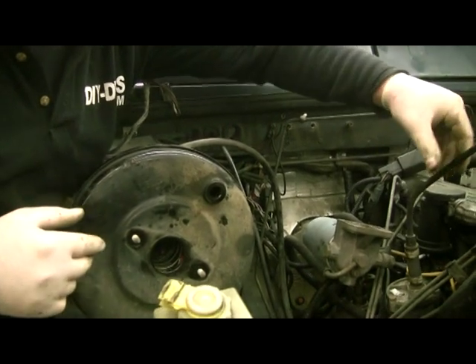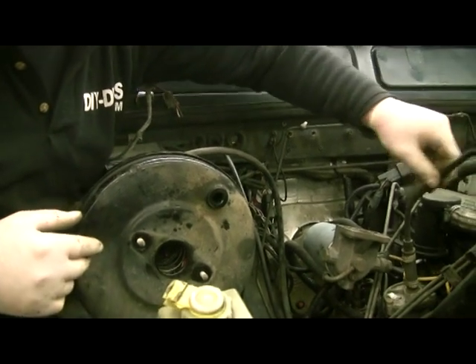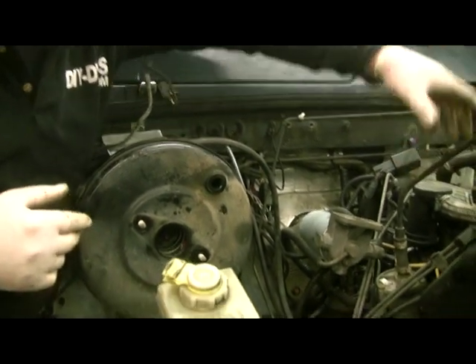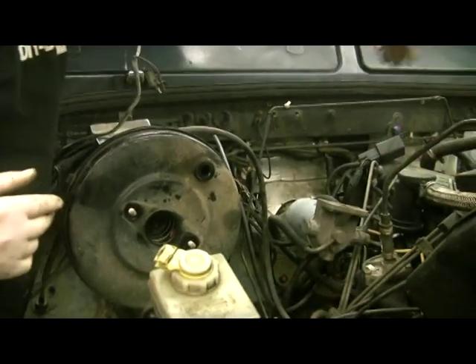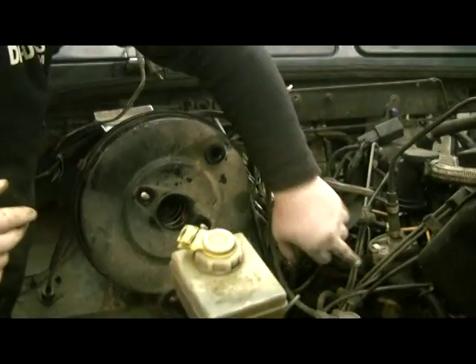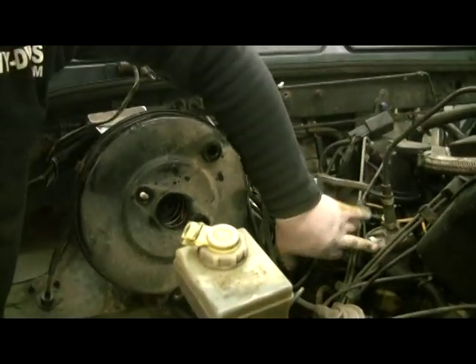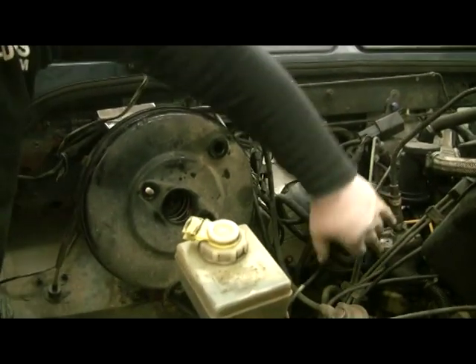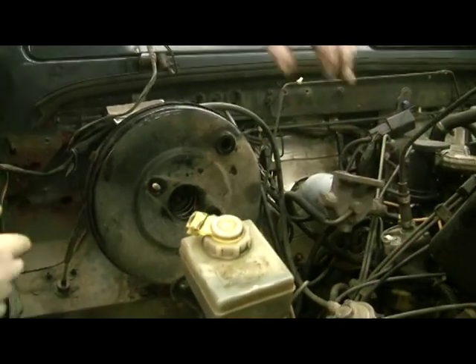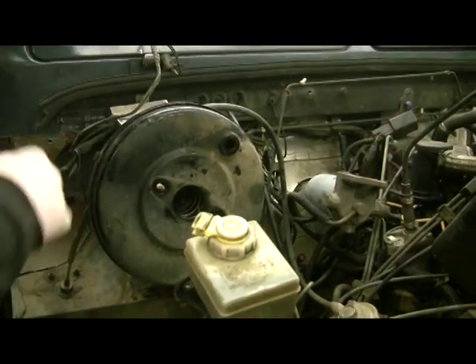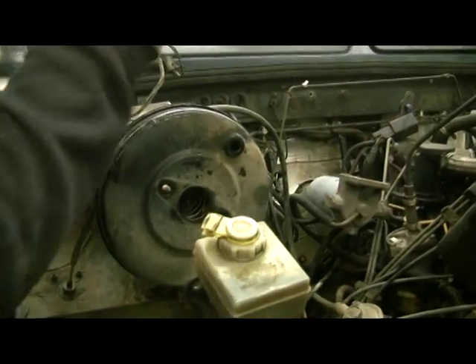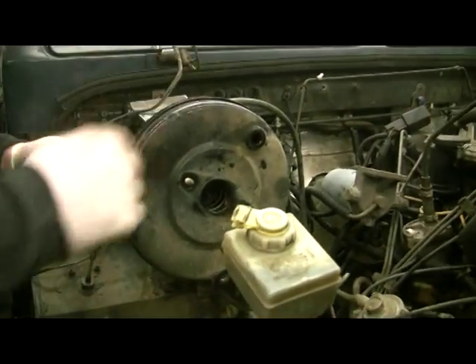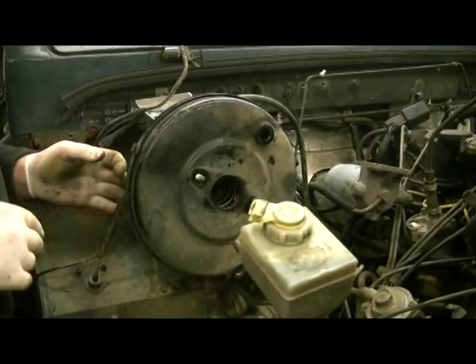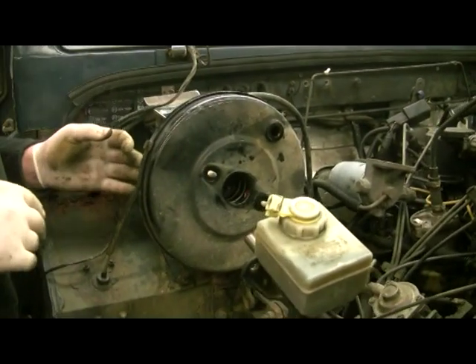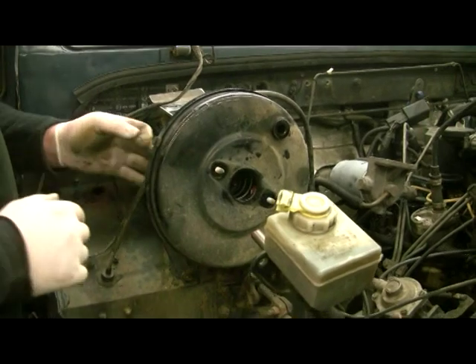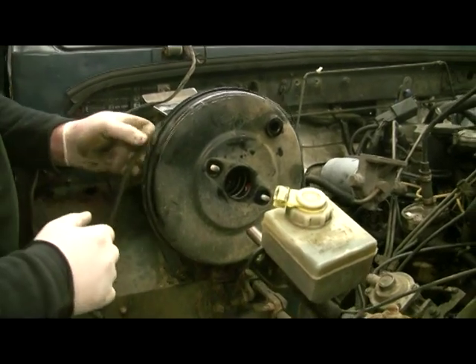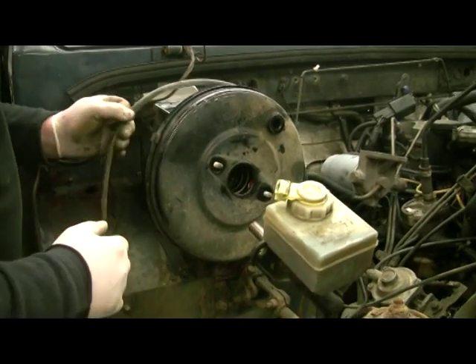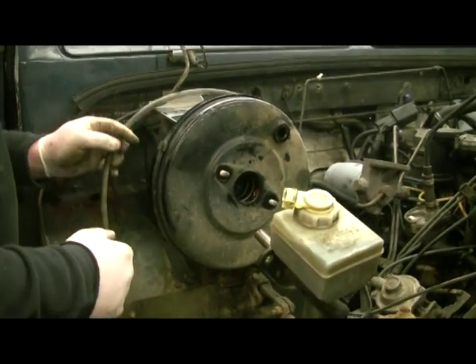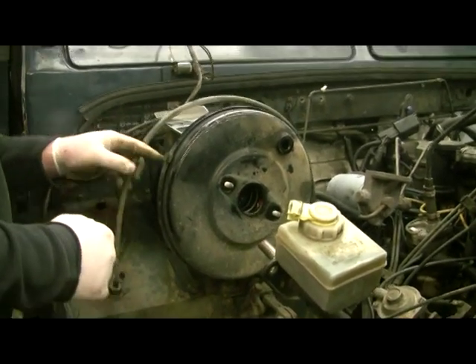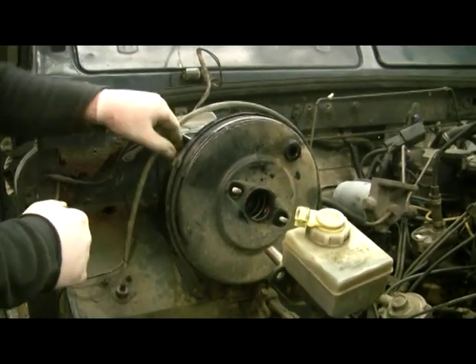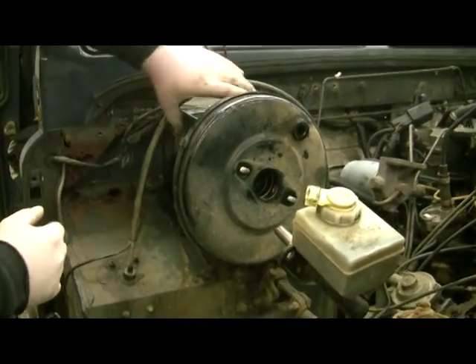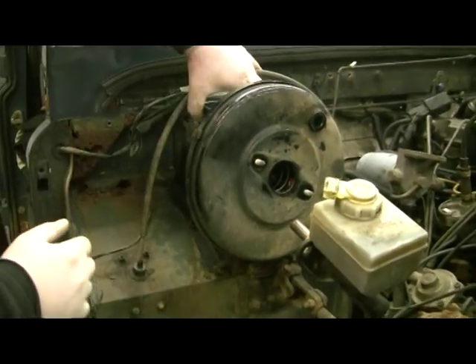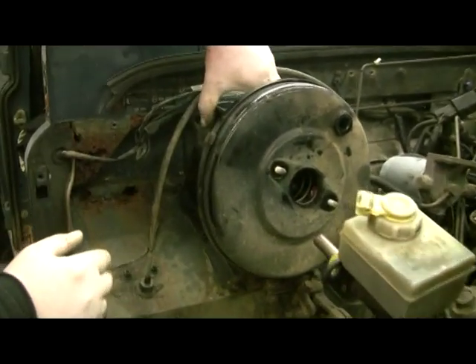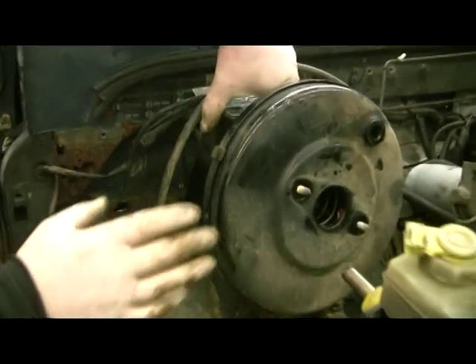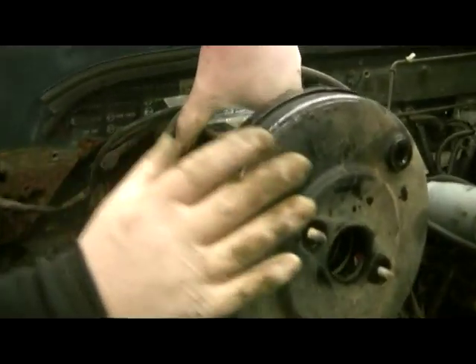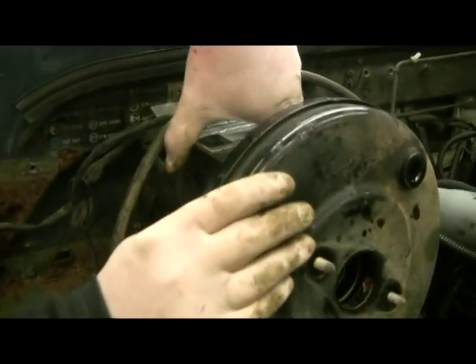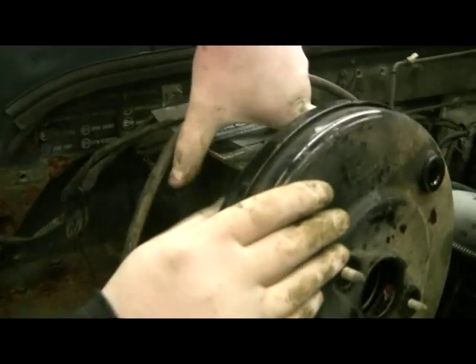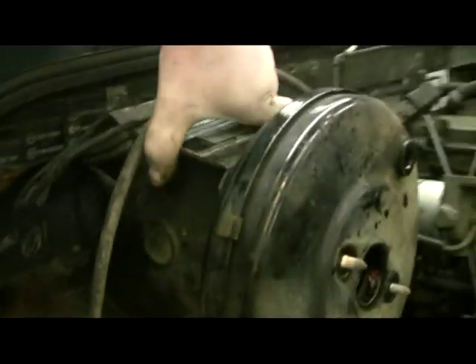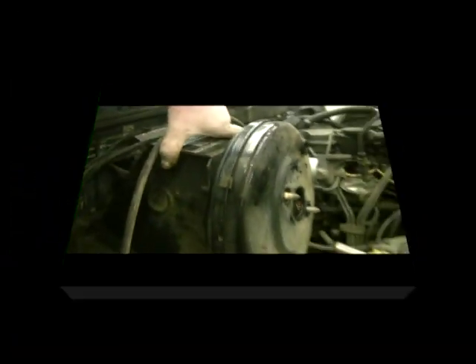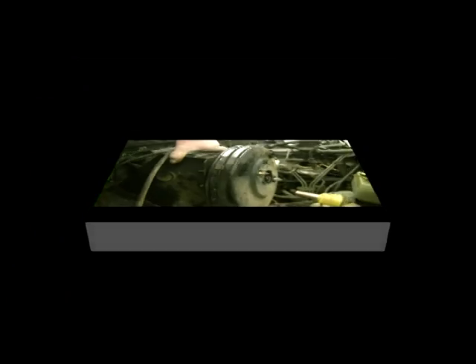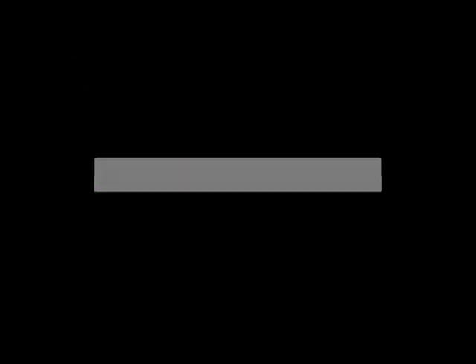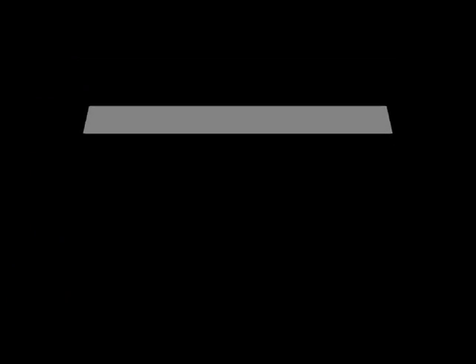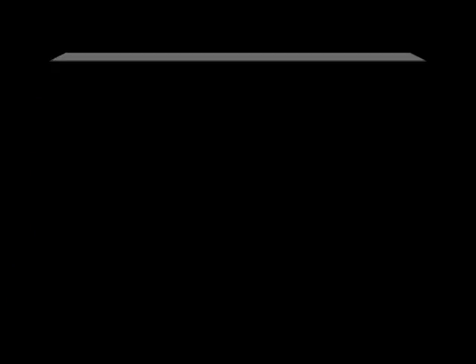That's that. Twist it nicely out of the way. That's the brake pump, the vacuum pump — that will be another video. Now, if you want to change your brake servo, which is this lump here, you can undo your two bolts there.